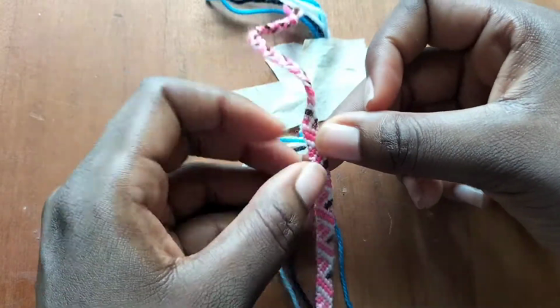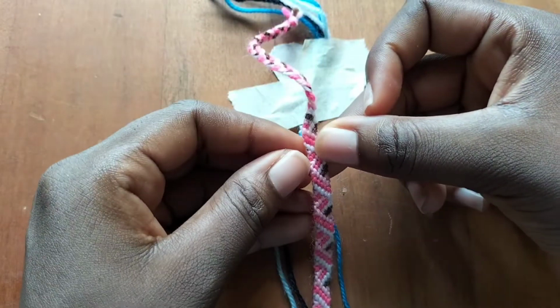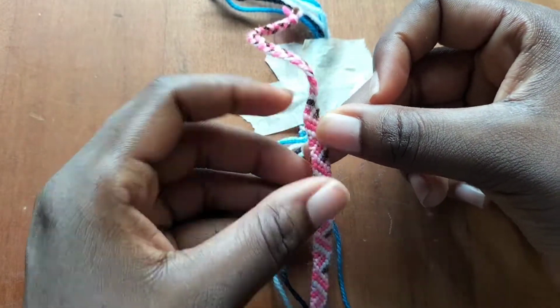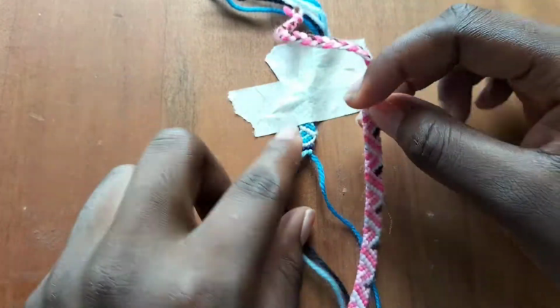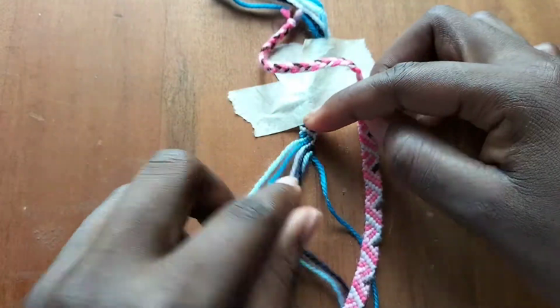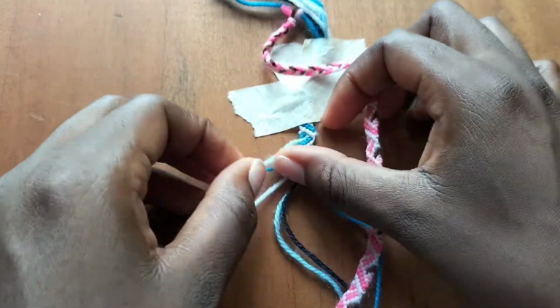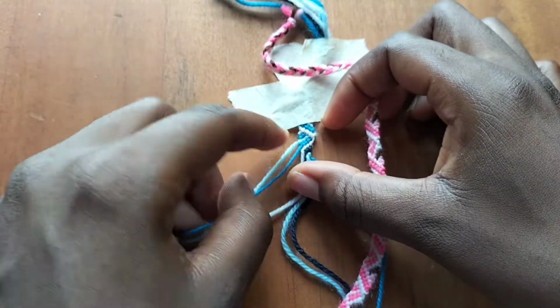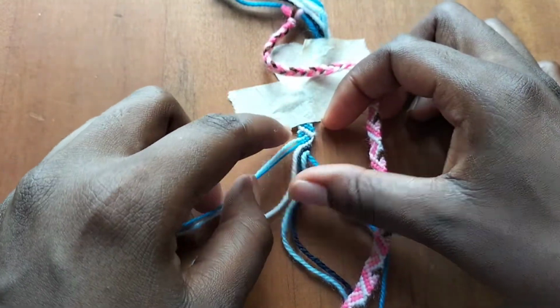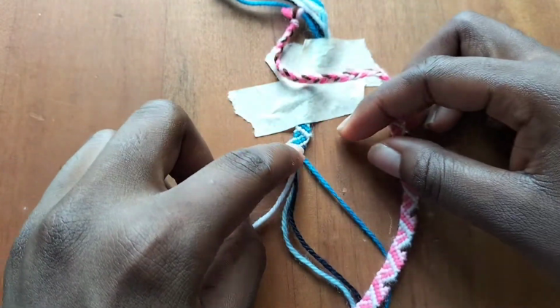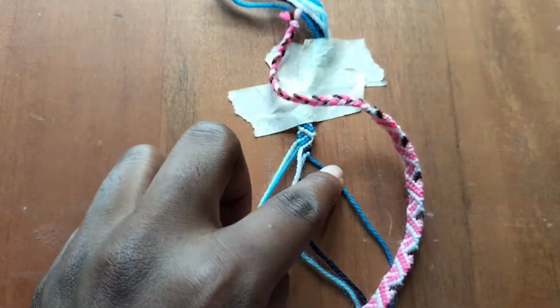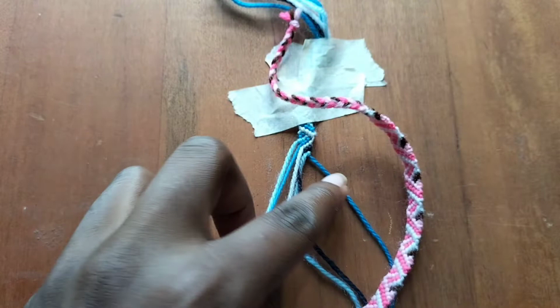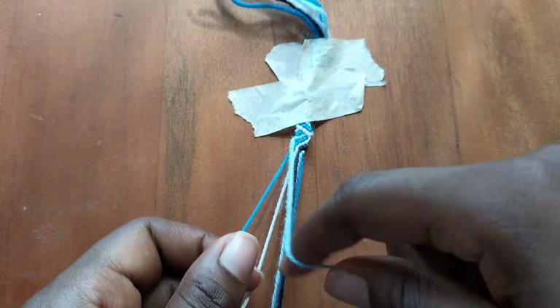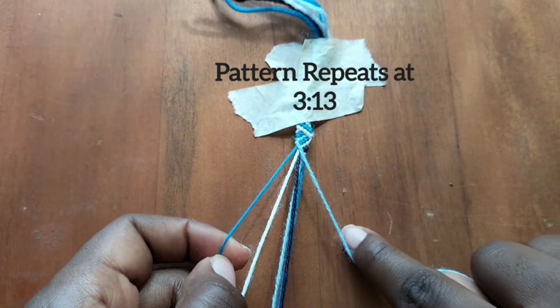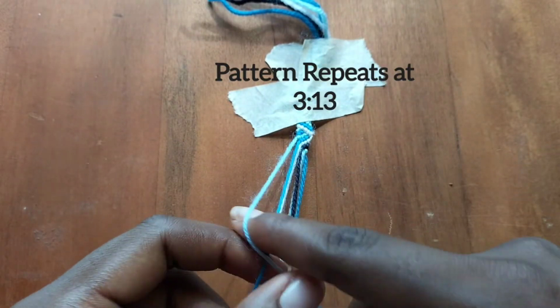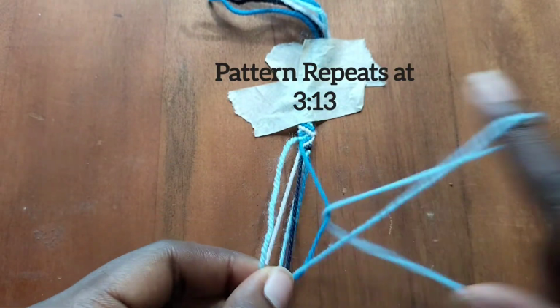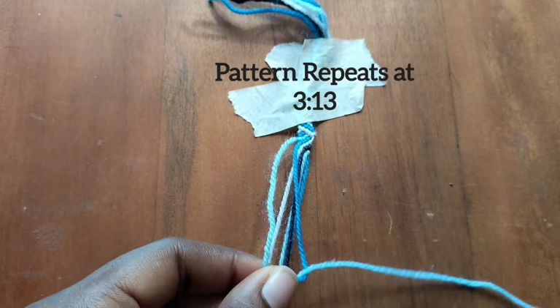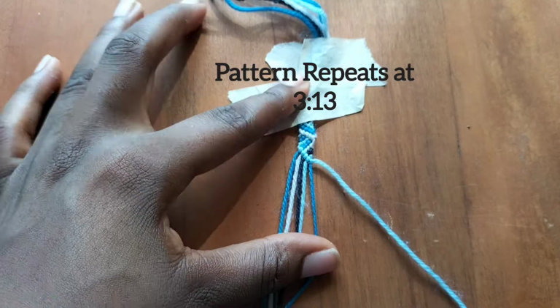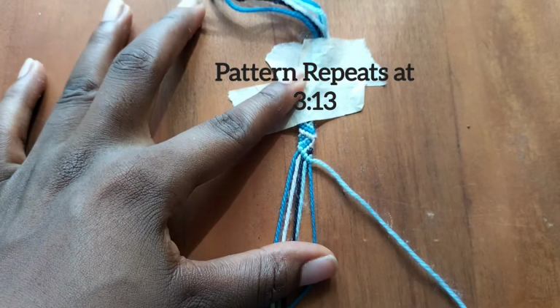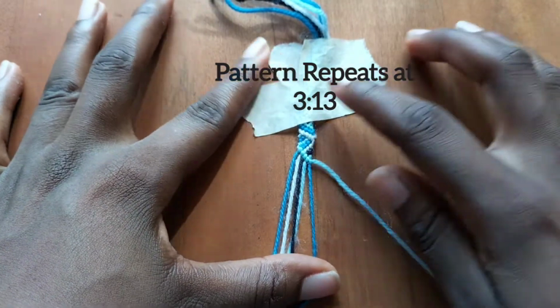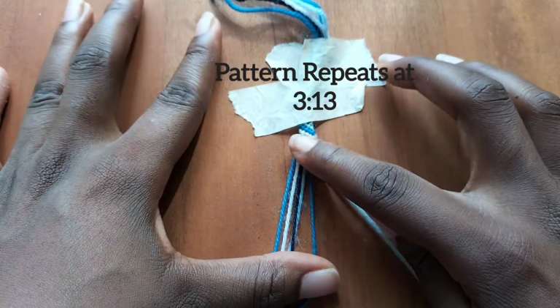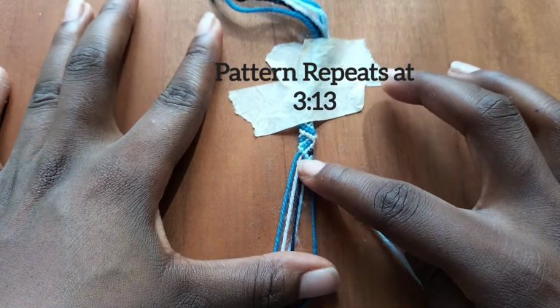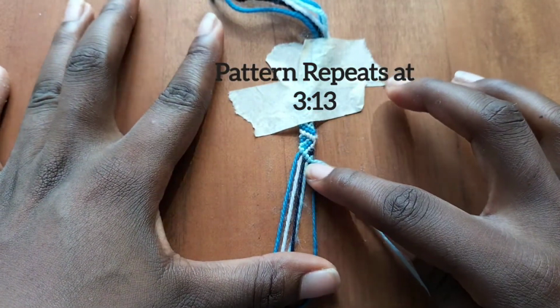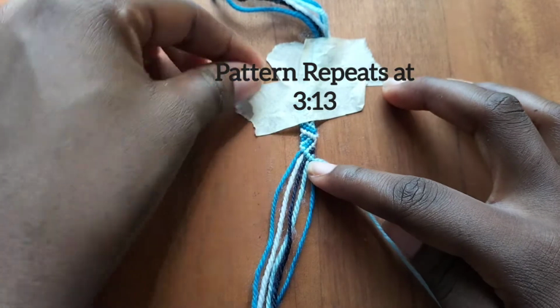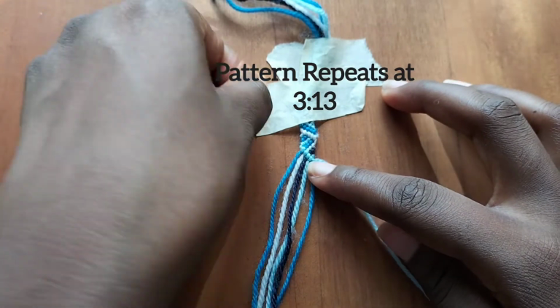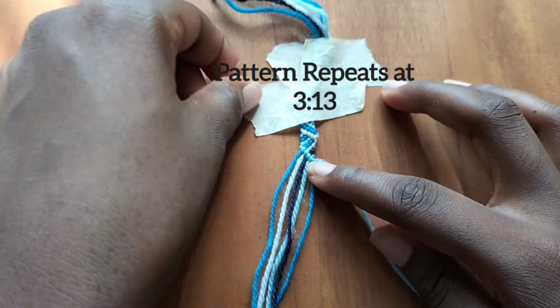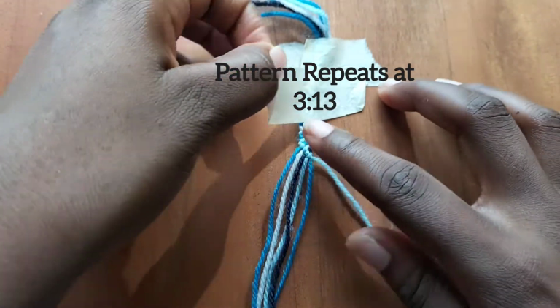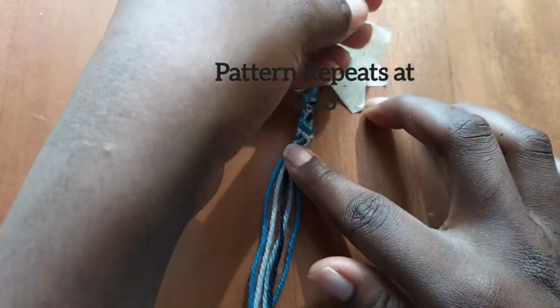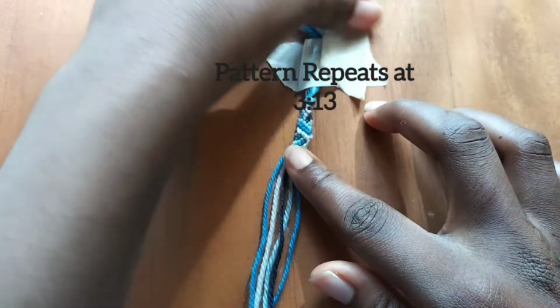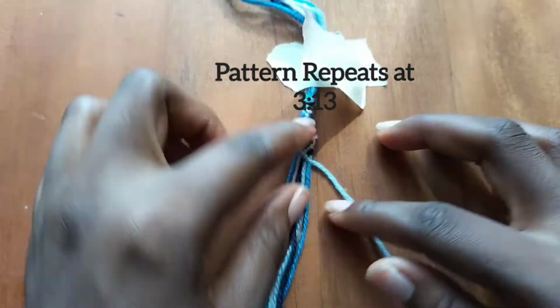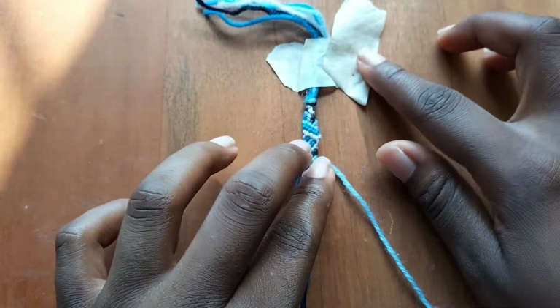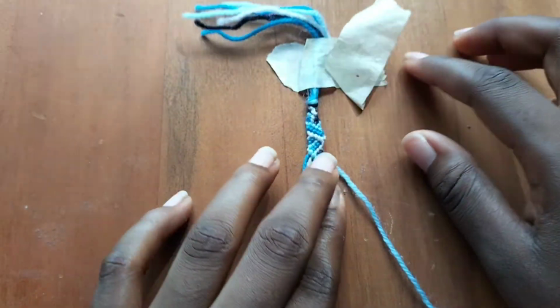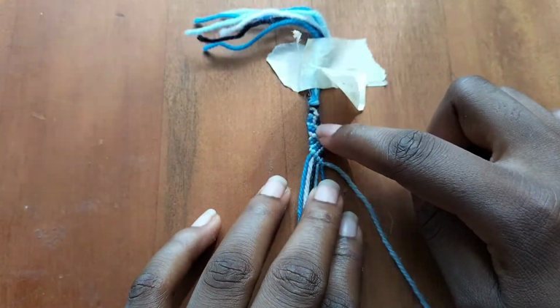So I'm showing you the next one to start all over again. Take our light blue string and make five forward knots. Then continue on your own — thank you and bye!